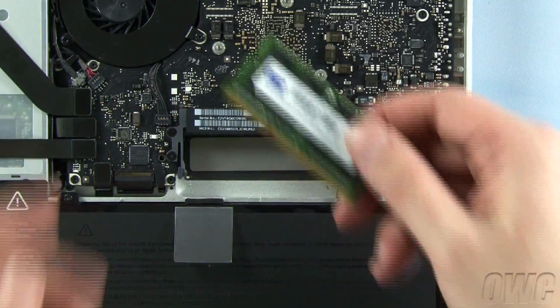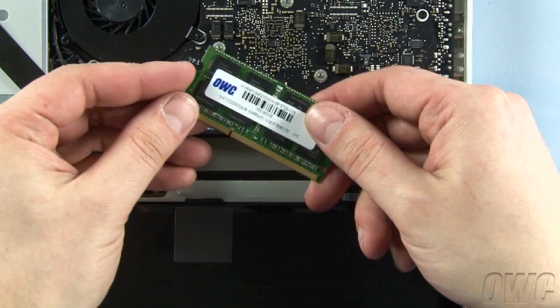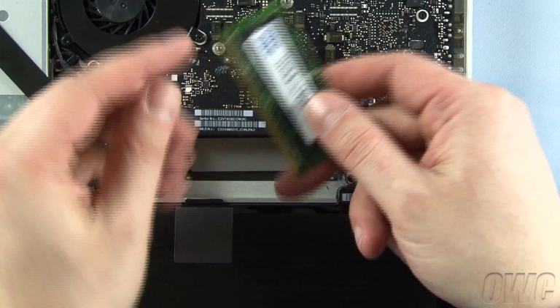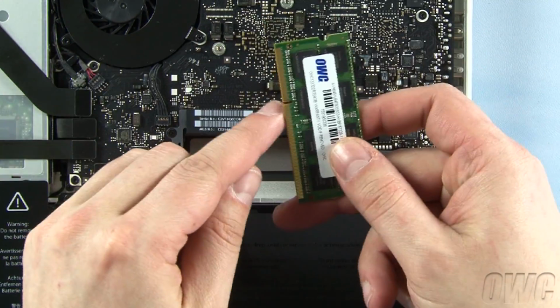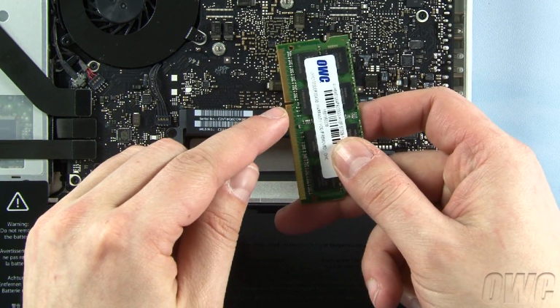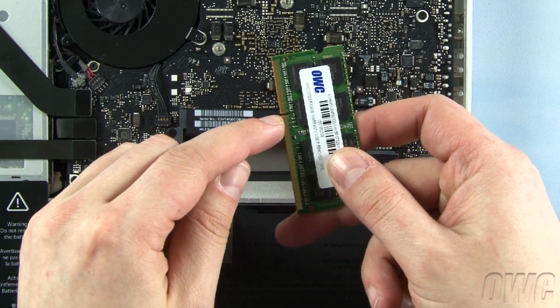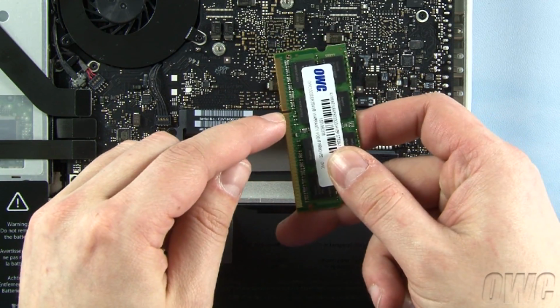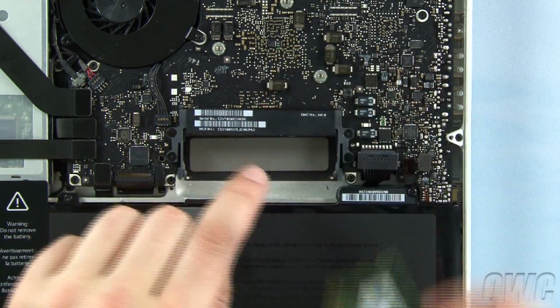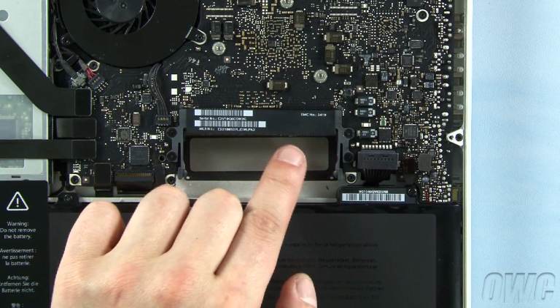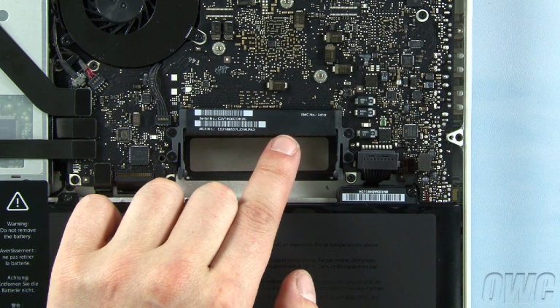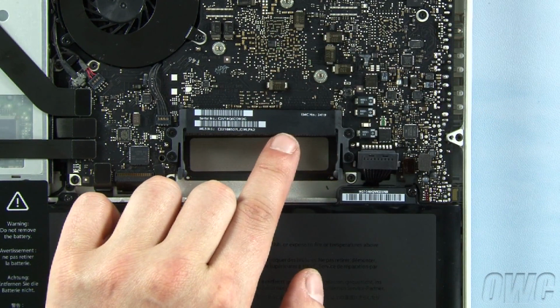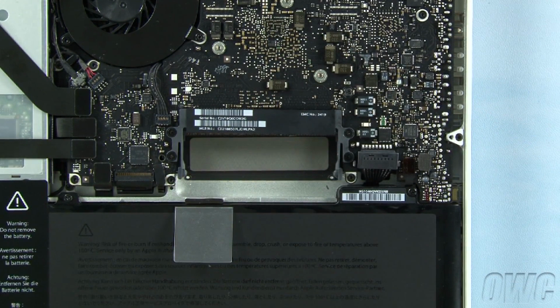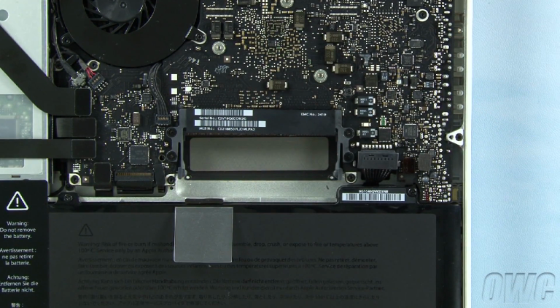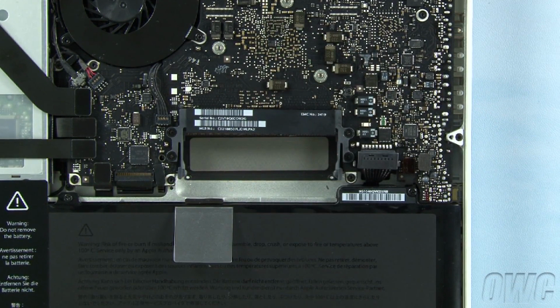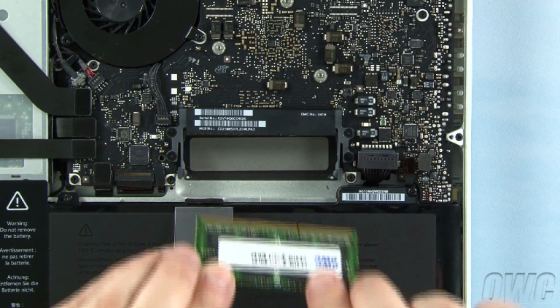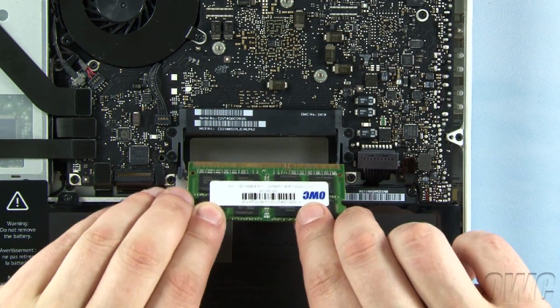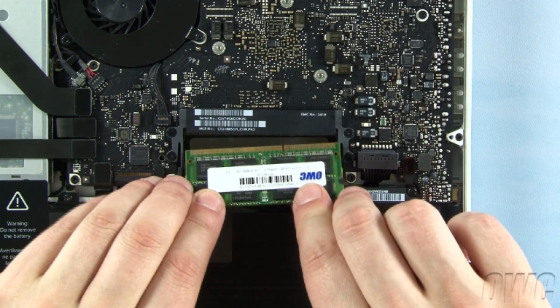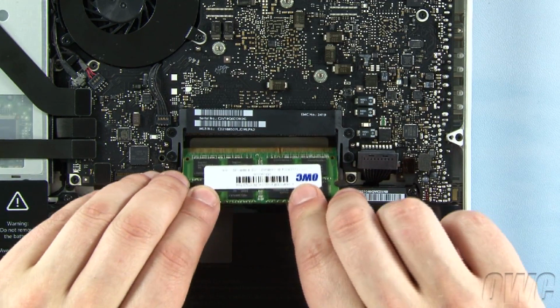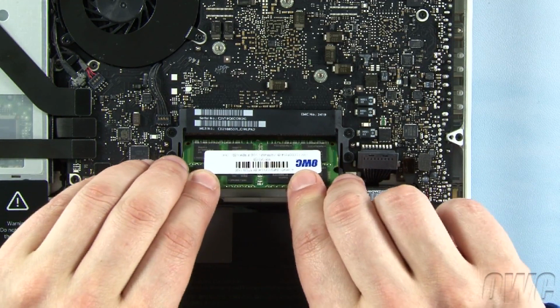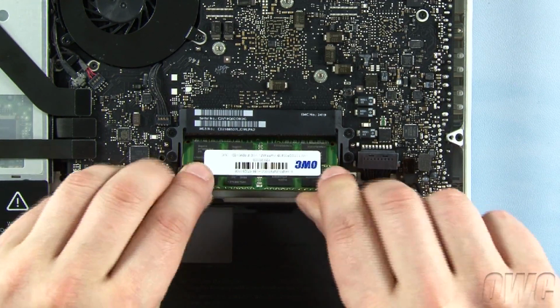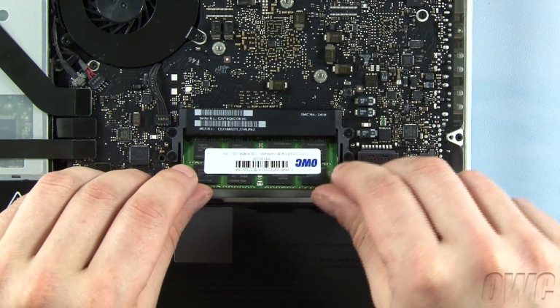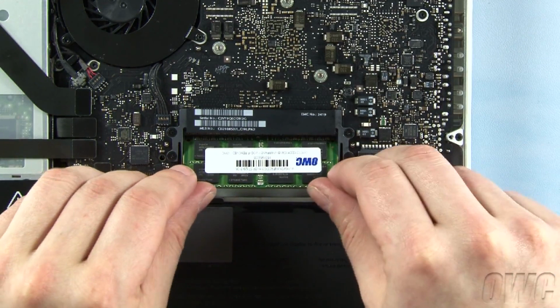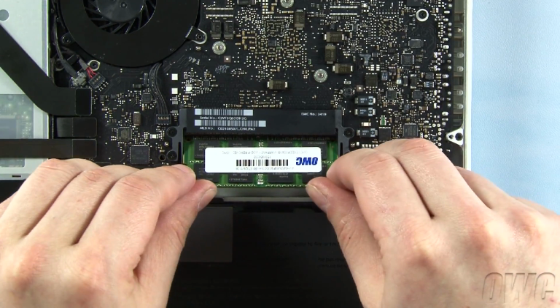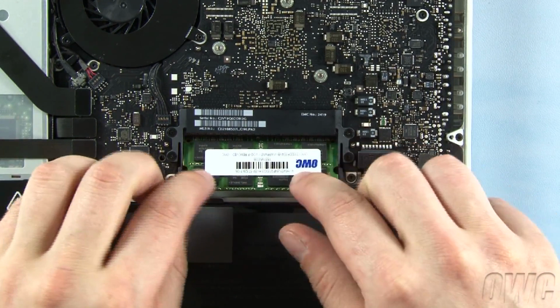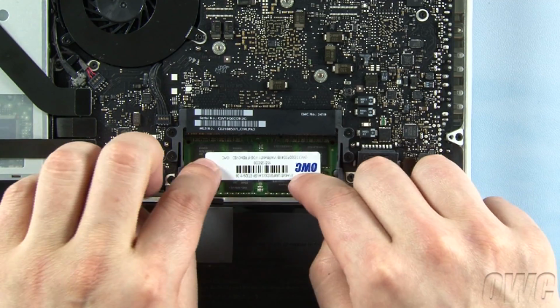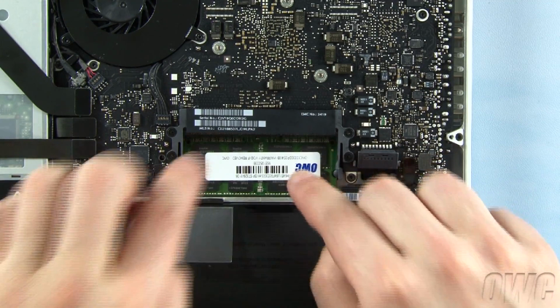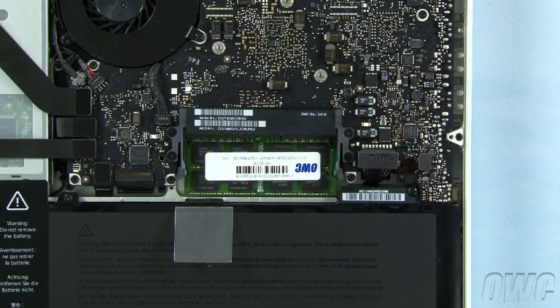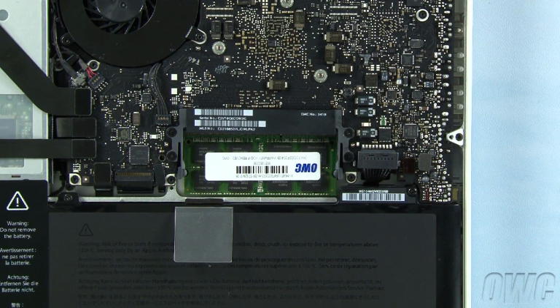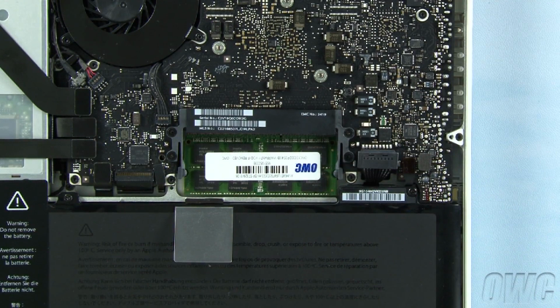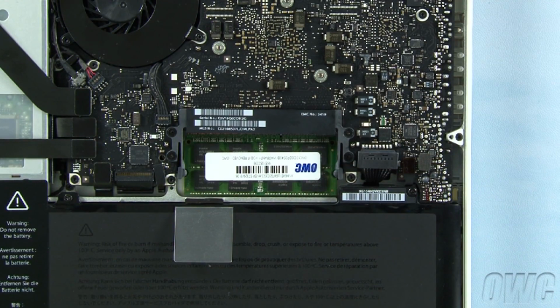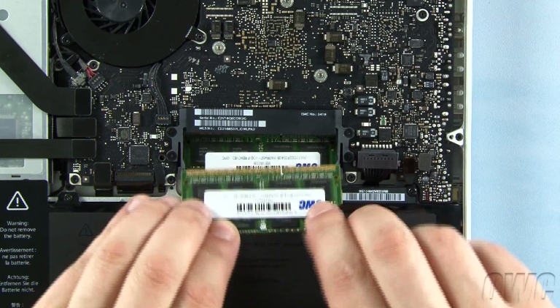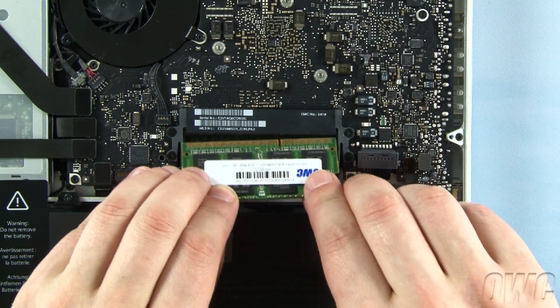To install the new memory, line up the notch in the memory module with the pin in the memory slot and slide the module into the lower slot at an angle until it's fully seated. Then push down on the module until it clicks into place. Repeat the process for the top module.